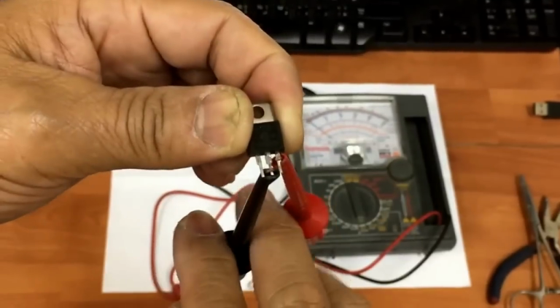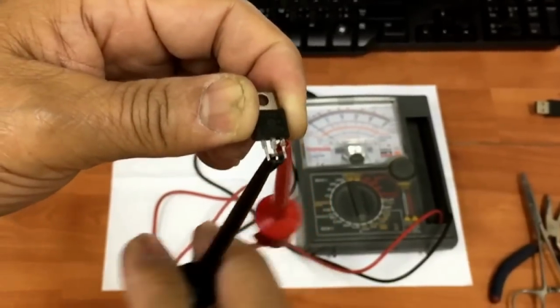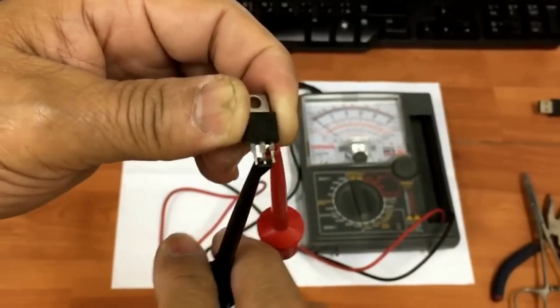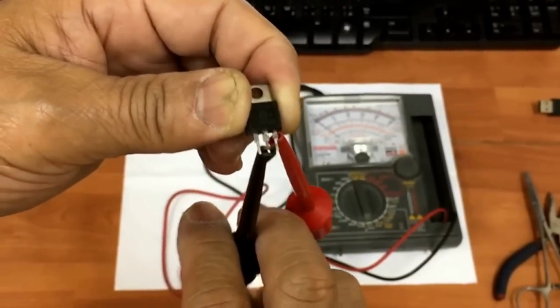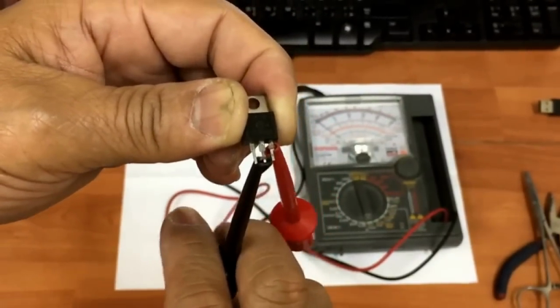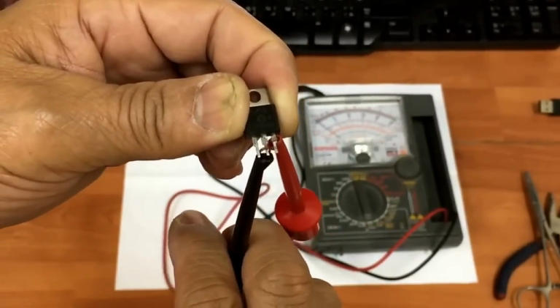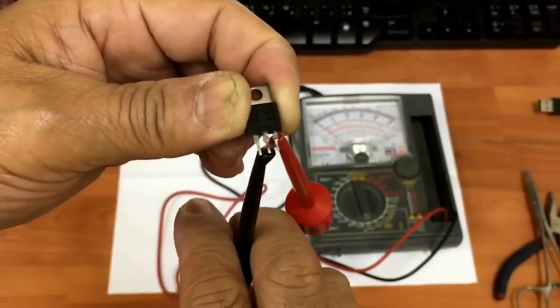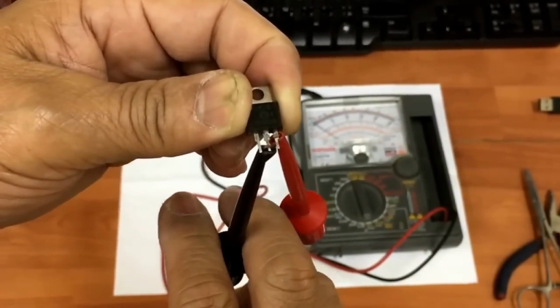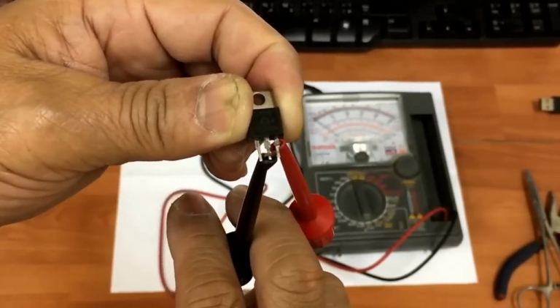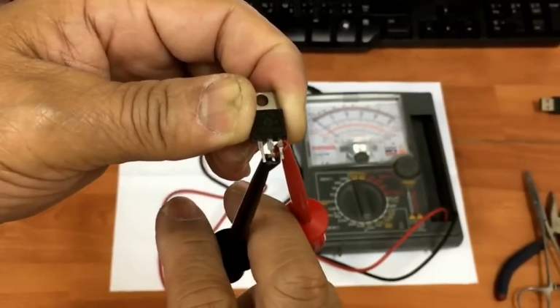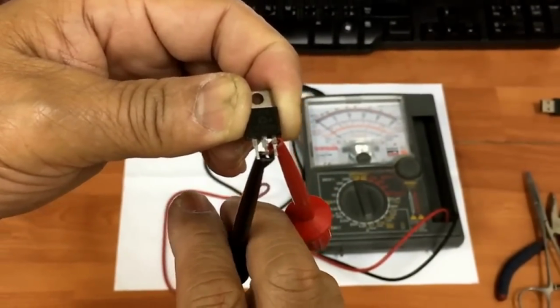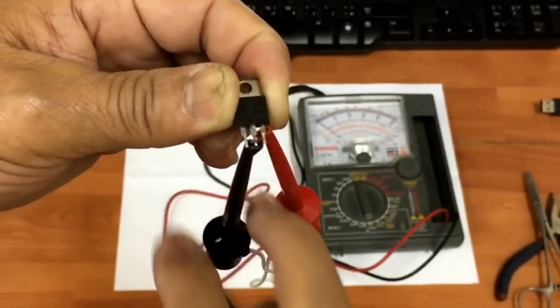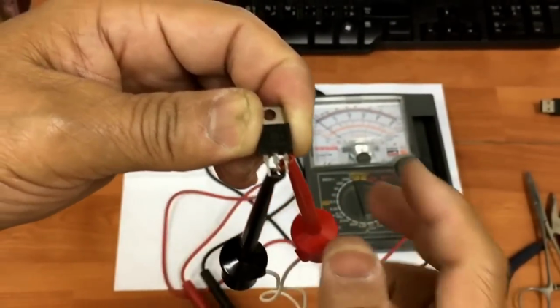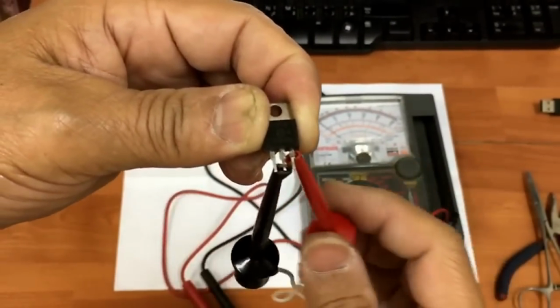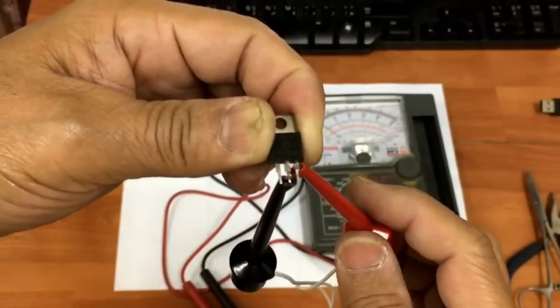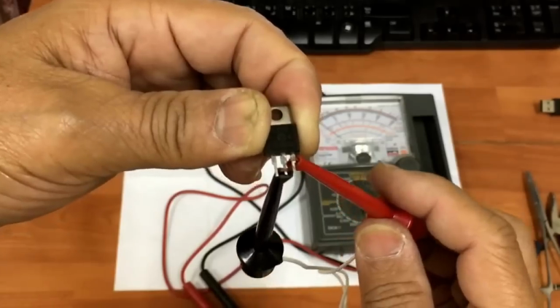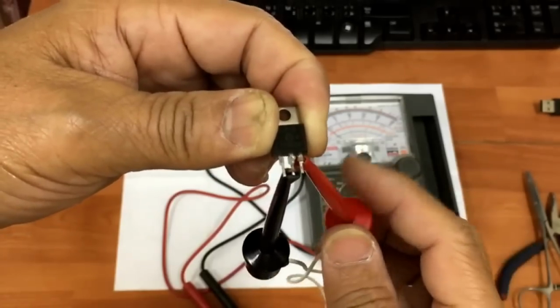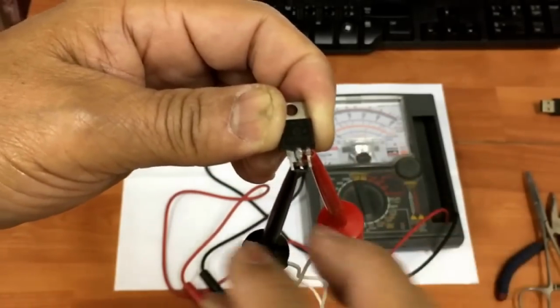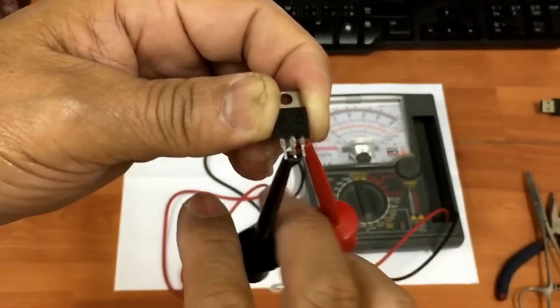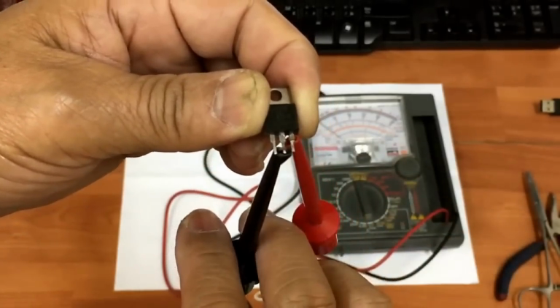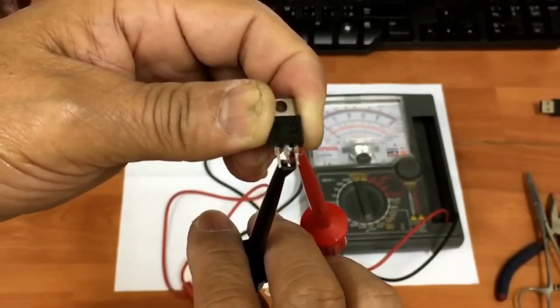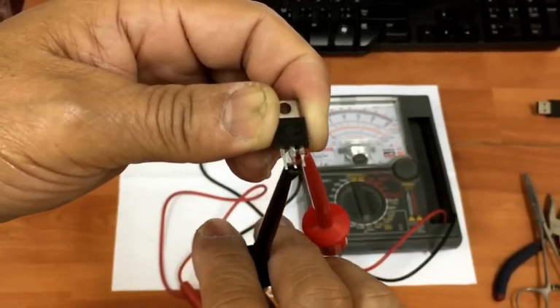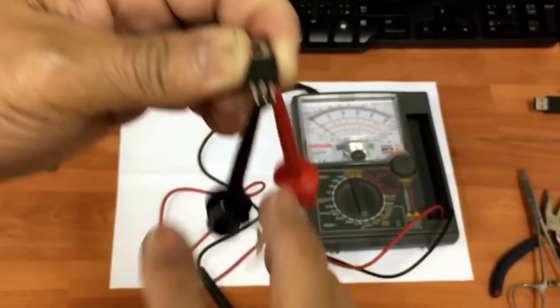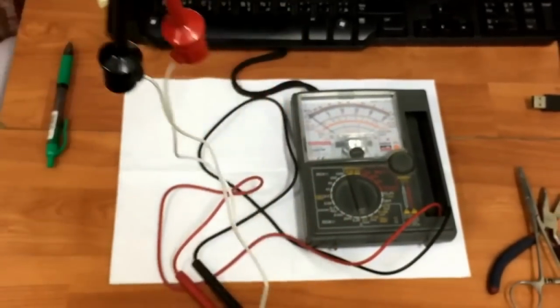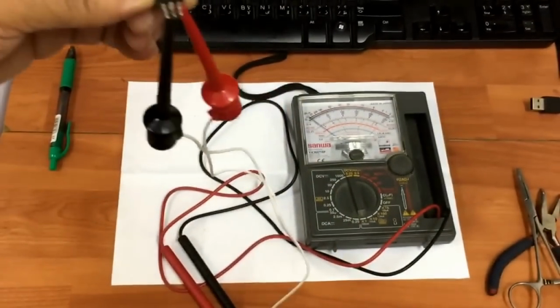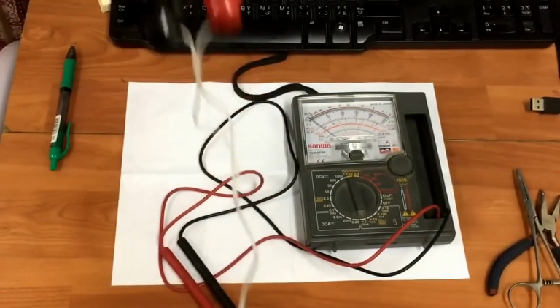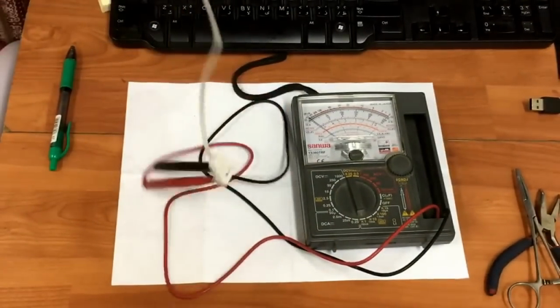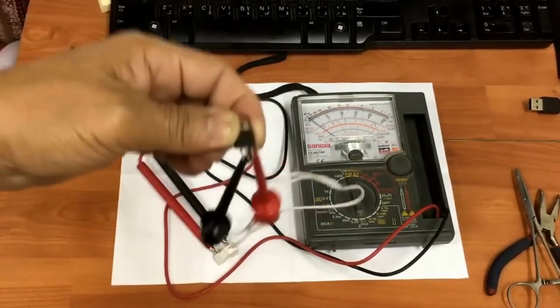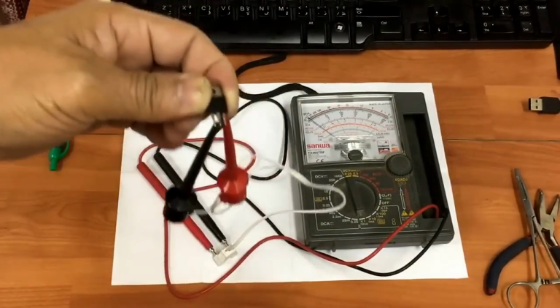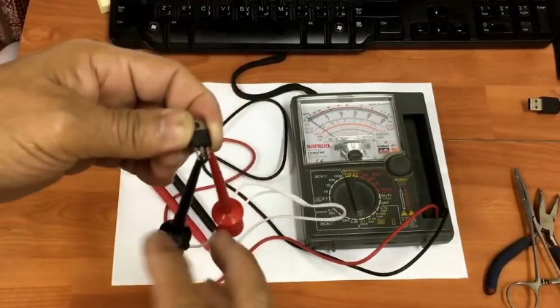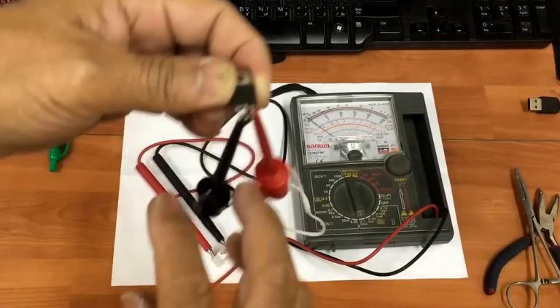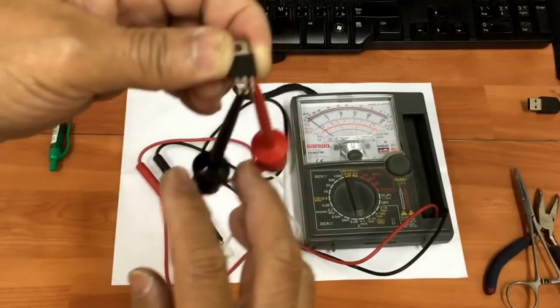It is not working anymore — there is no continuity.